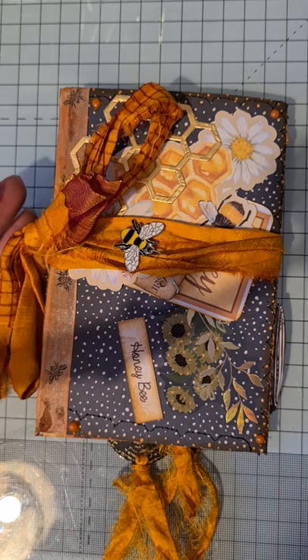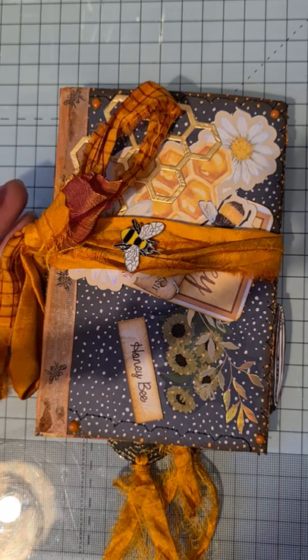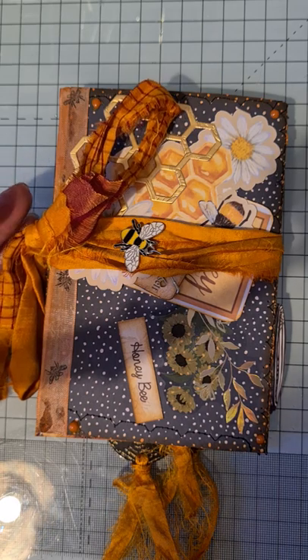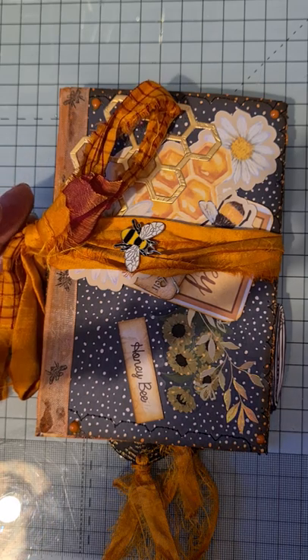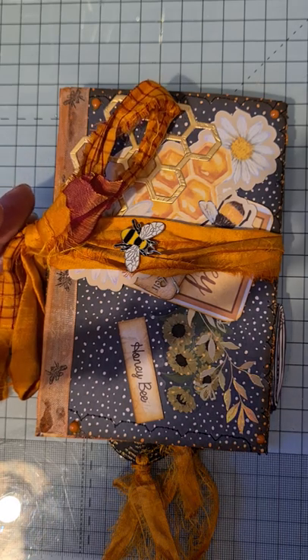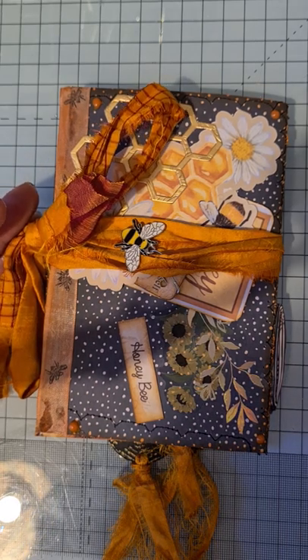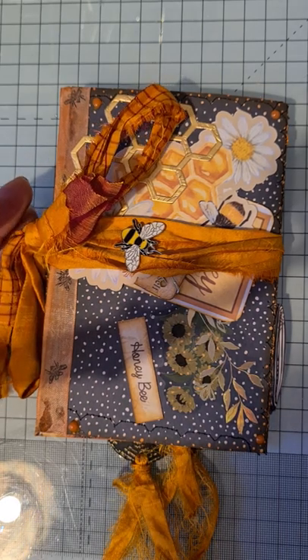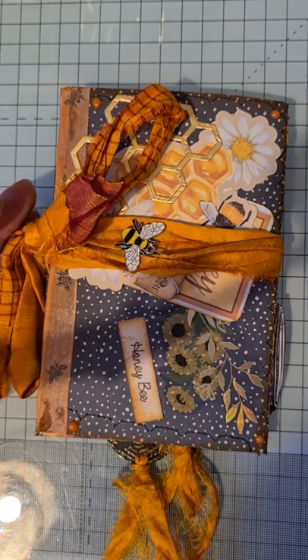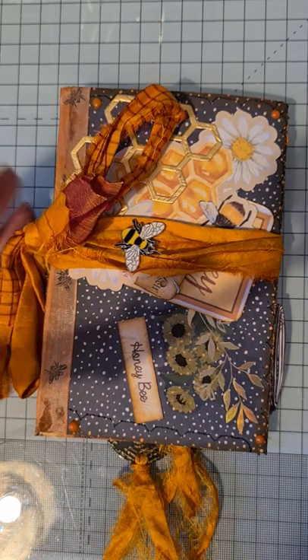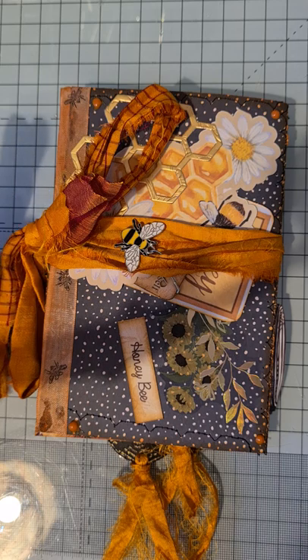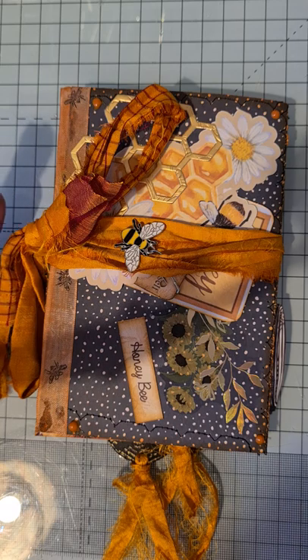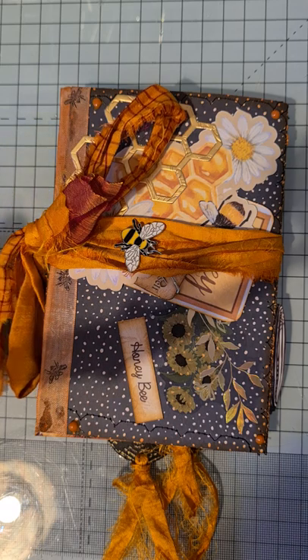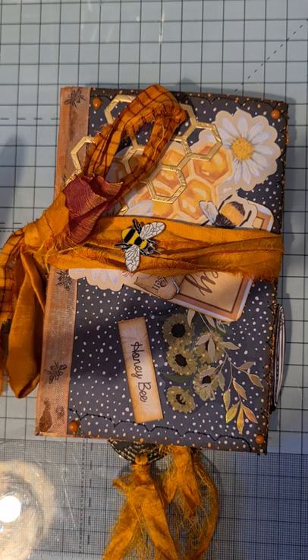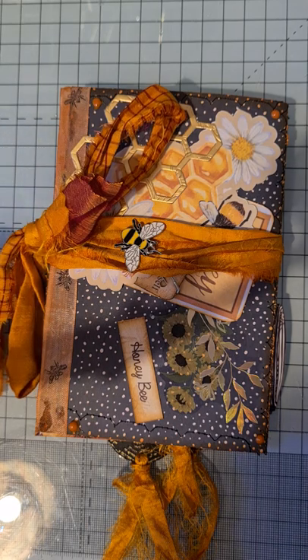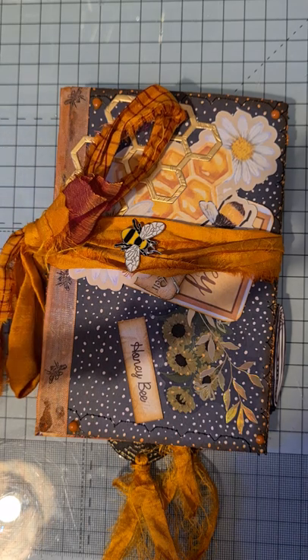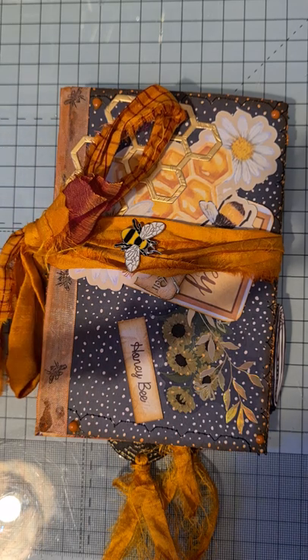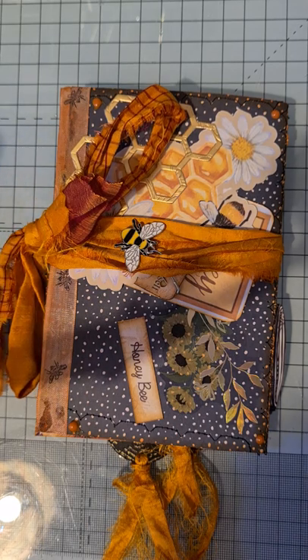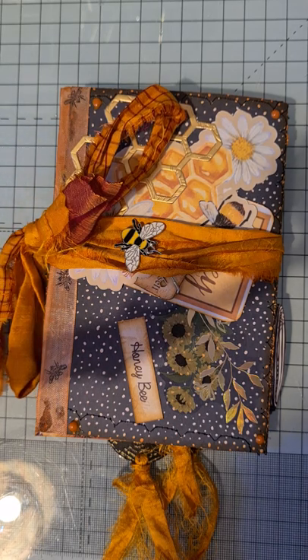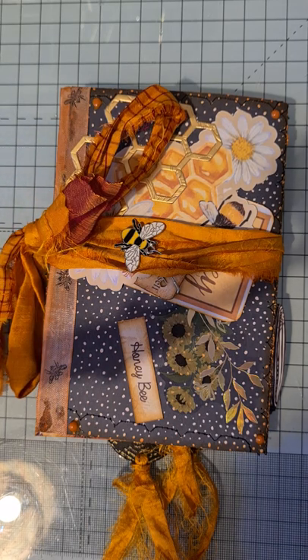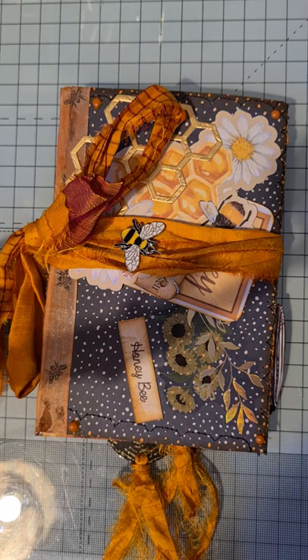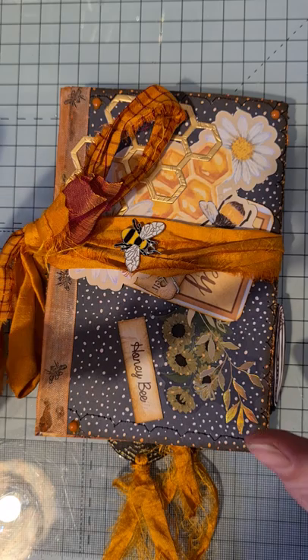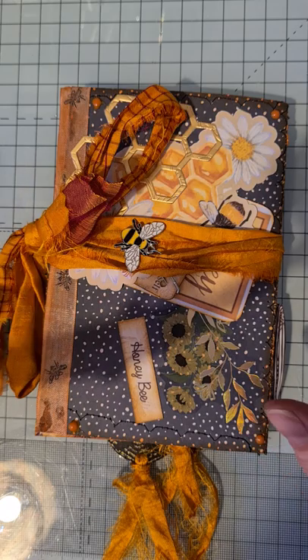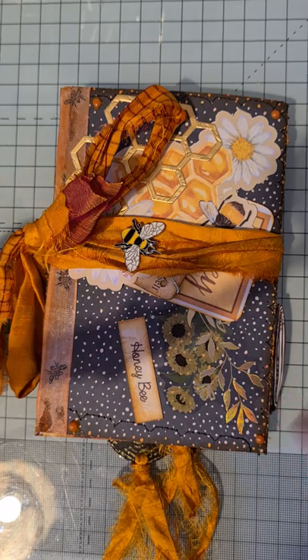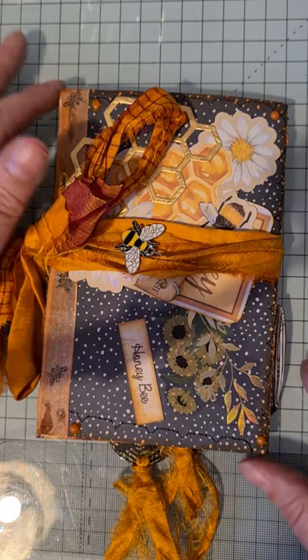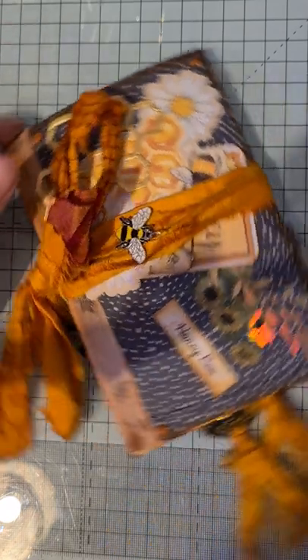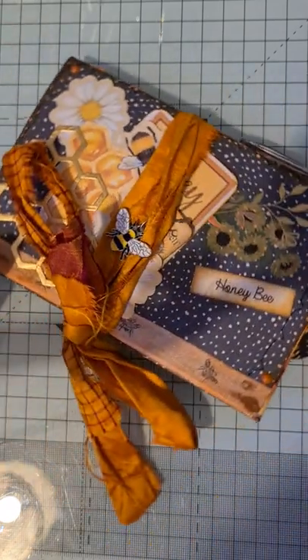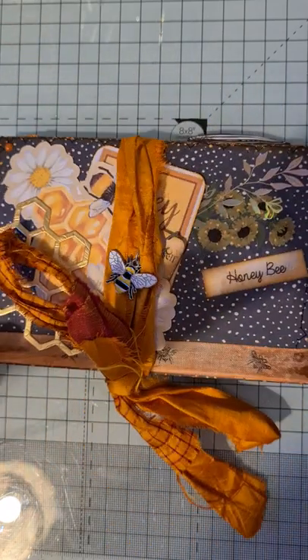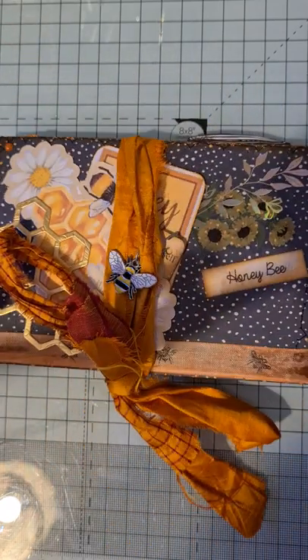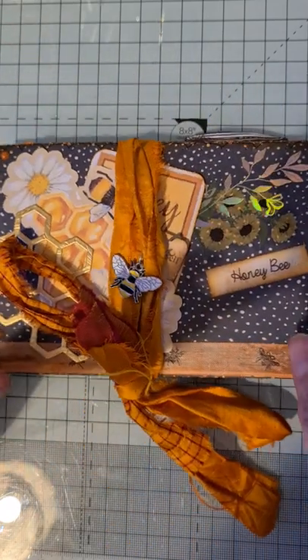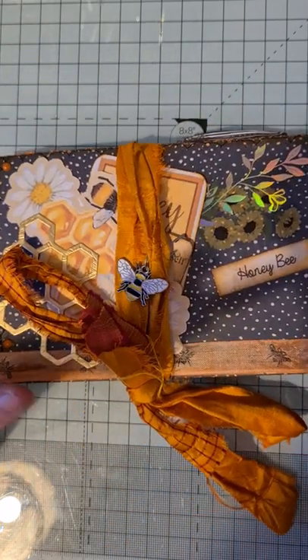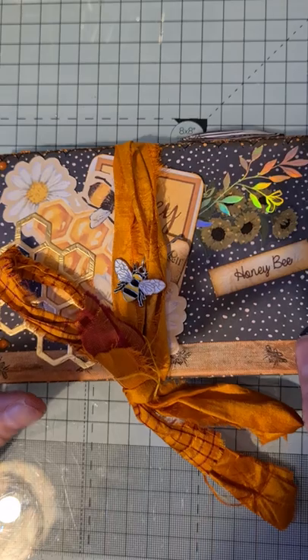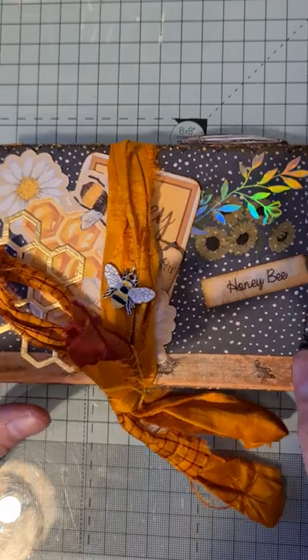Hello, it's Angie. Saturday morning here, quite early in the UK - it's about seven o'clock. I'm just coming on to show you this little bee-themed sort of ephemeral wallet that I've made.